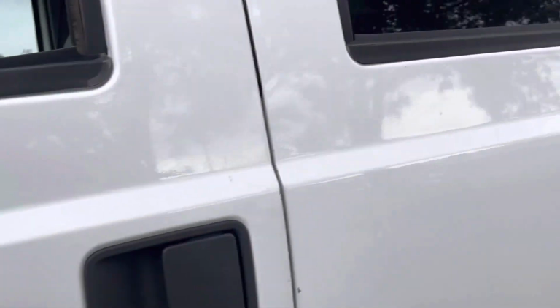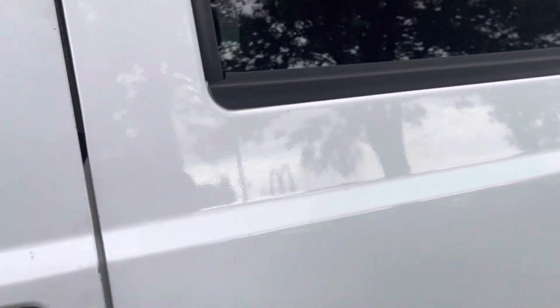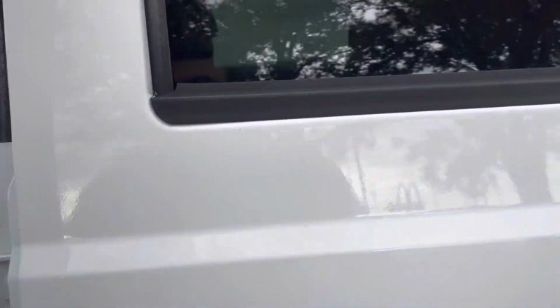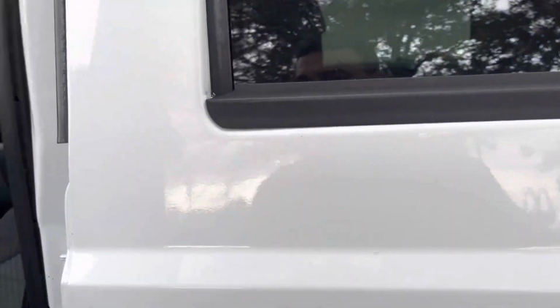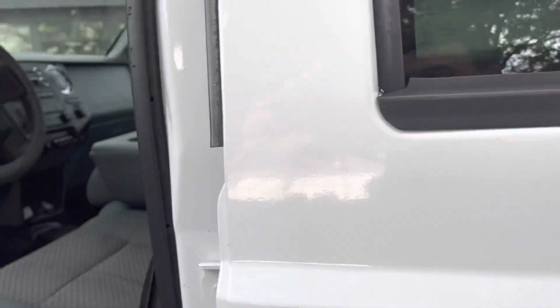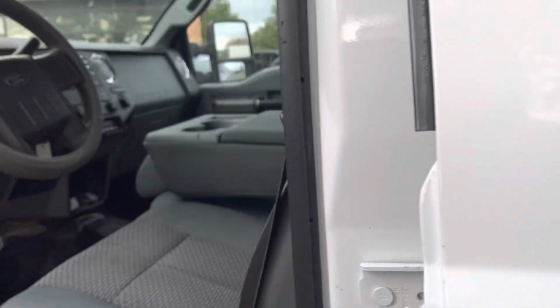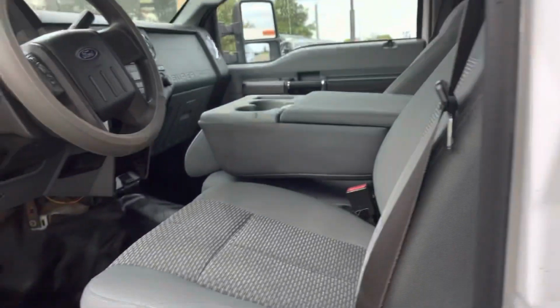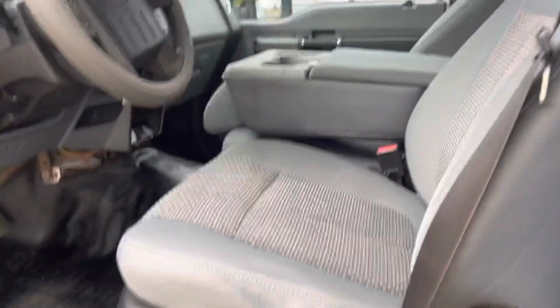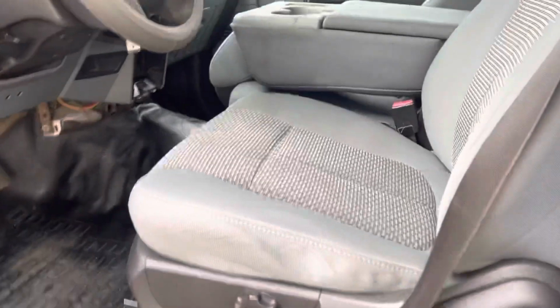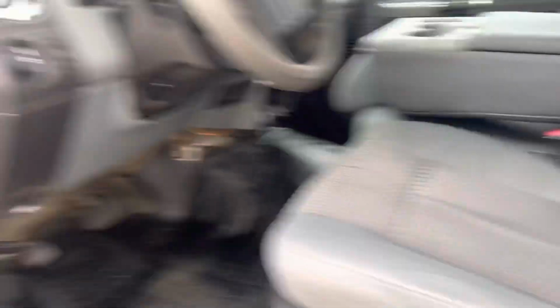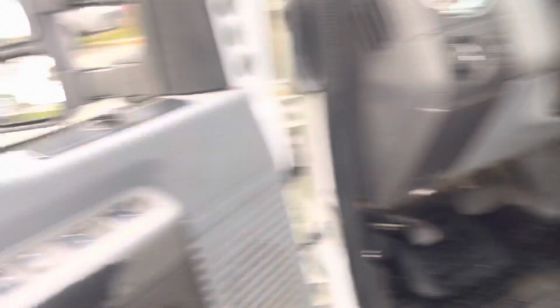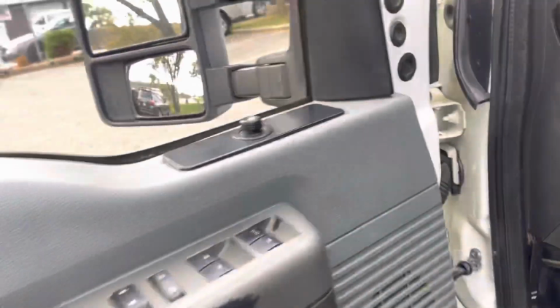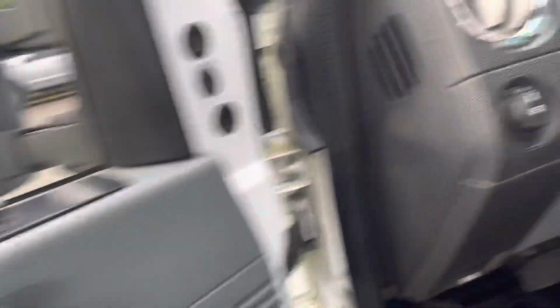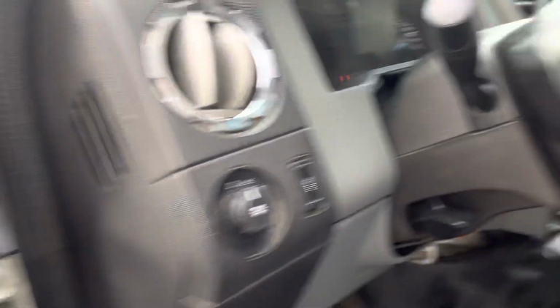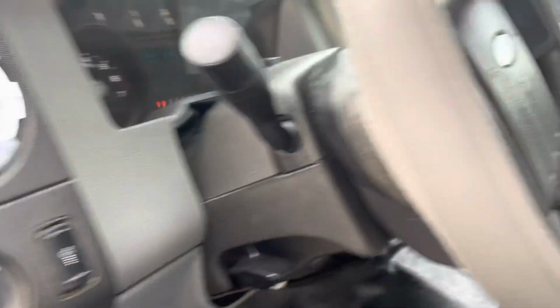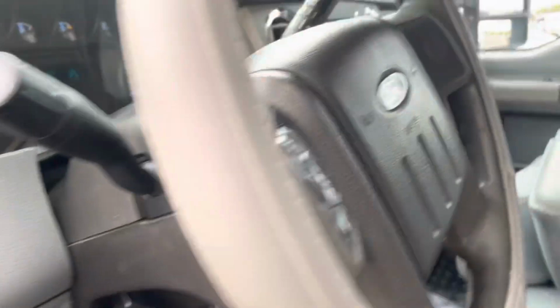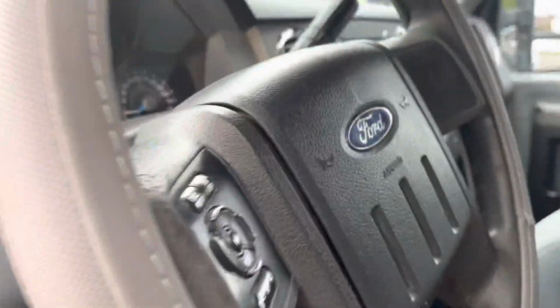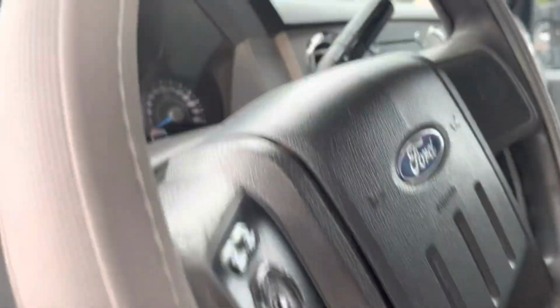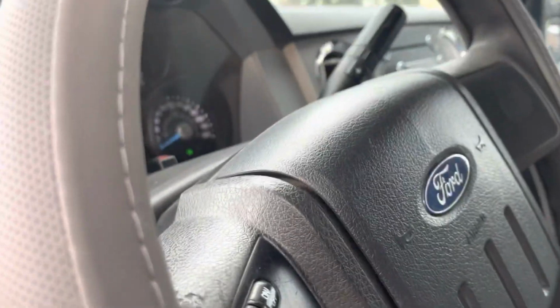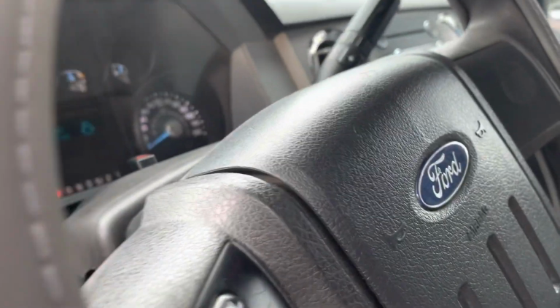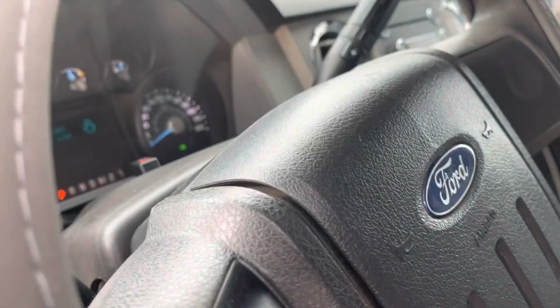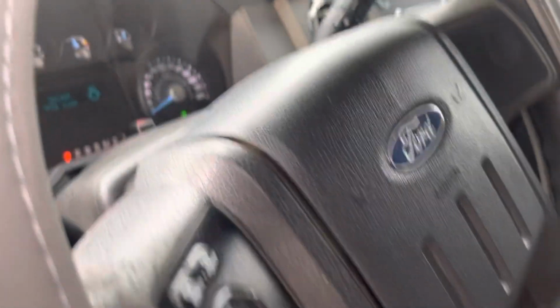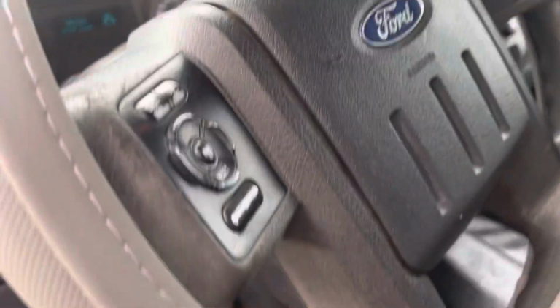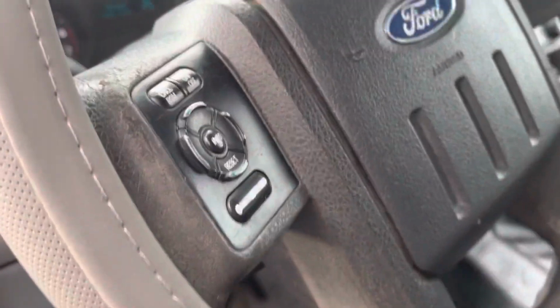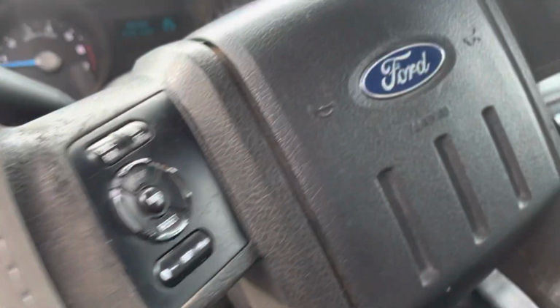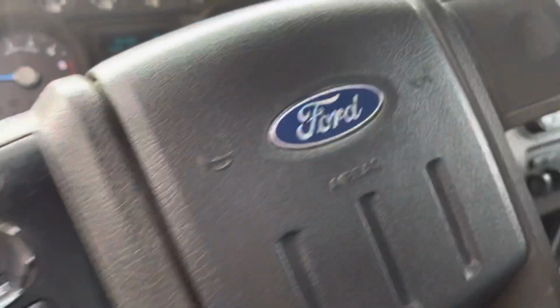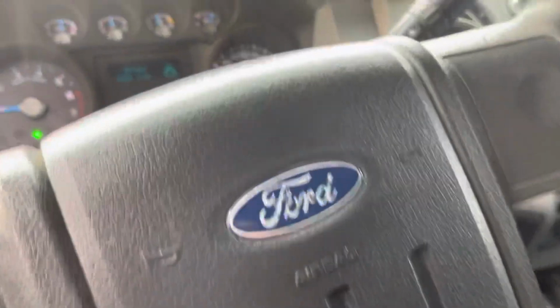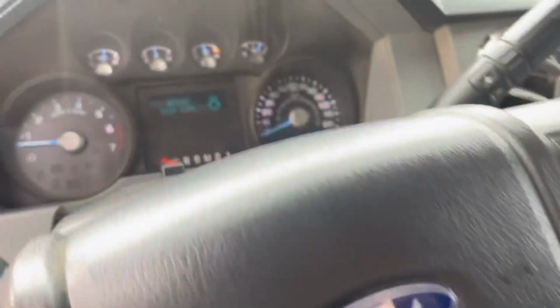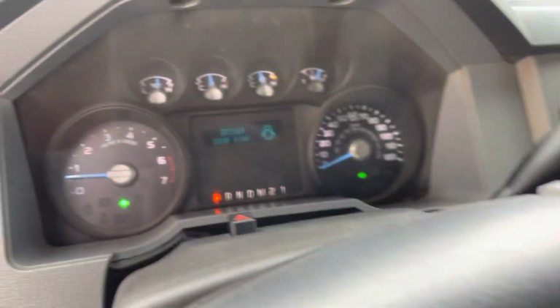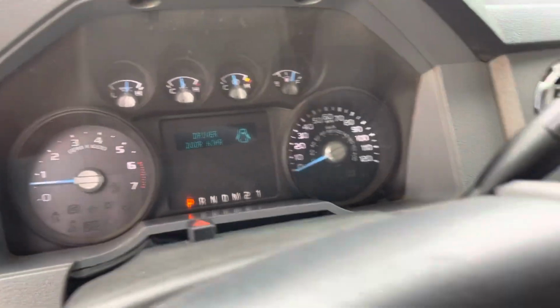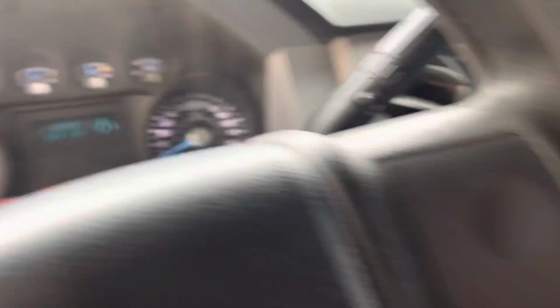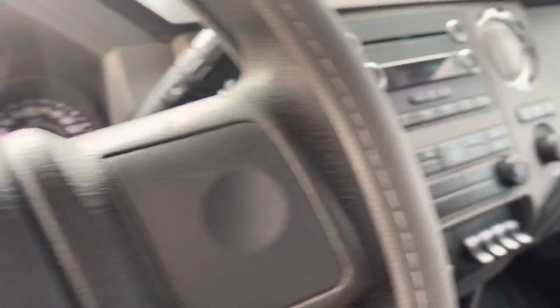Take a look inside. Cloth interior, power windows and locks. Really good miles for the year. Cruise control, and no warning lights.